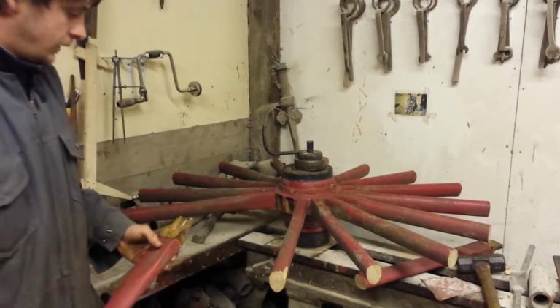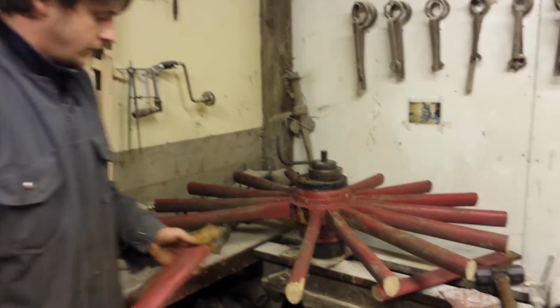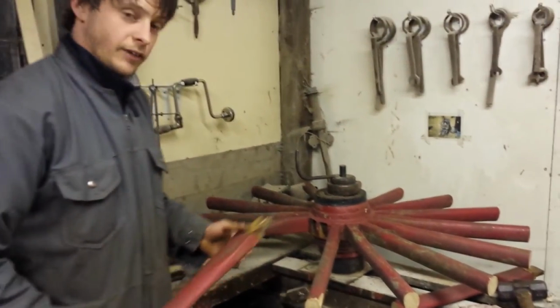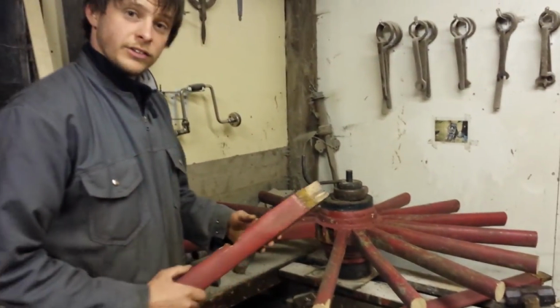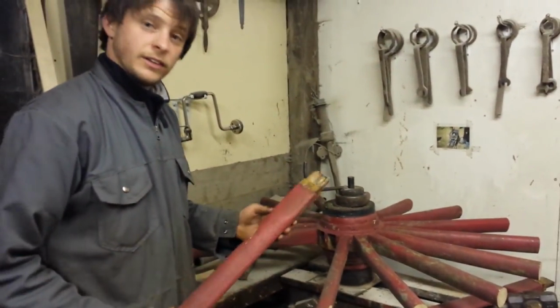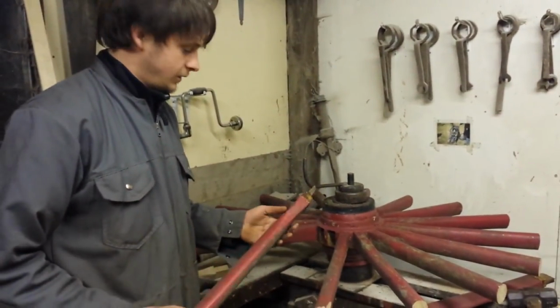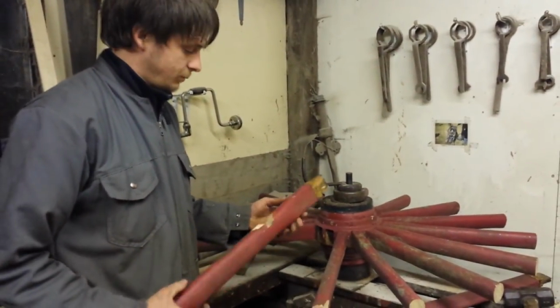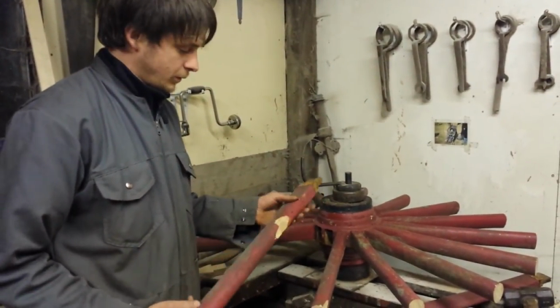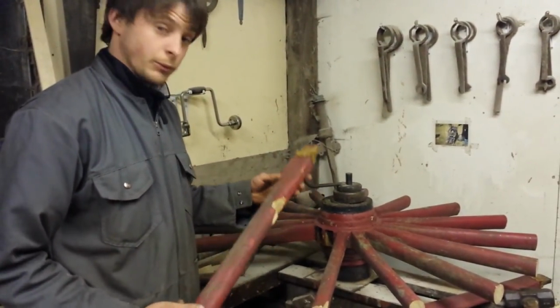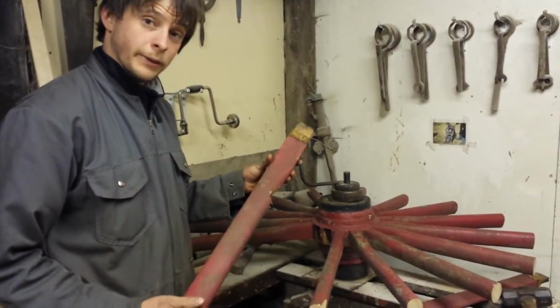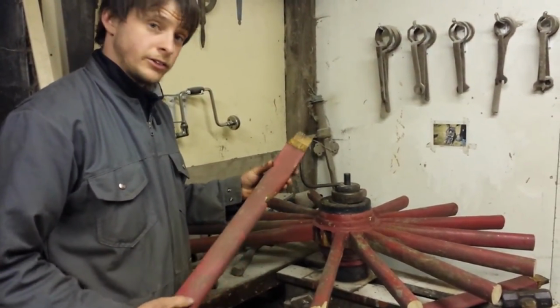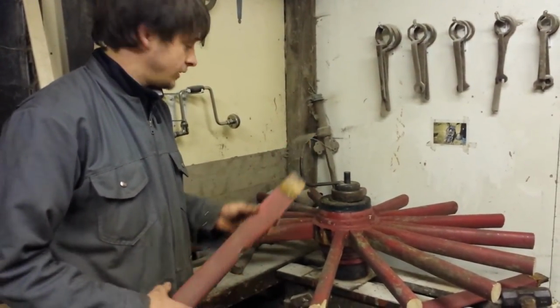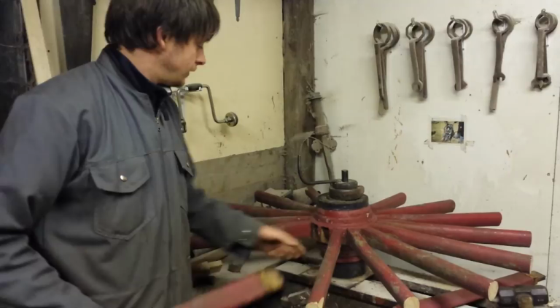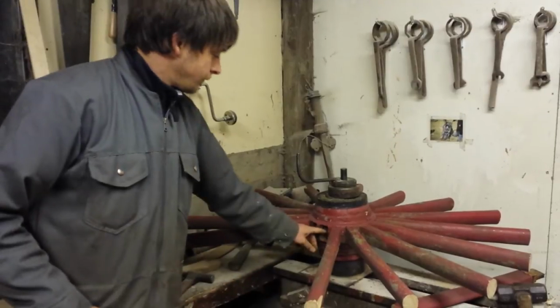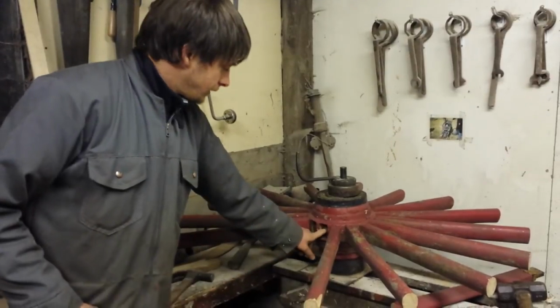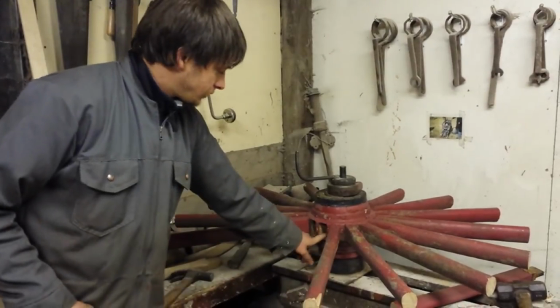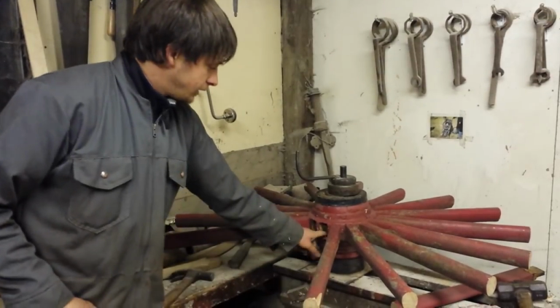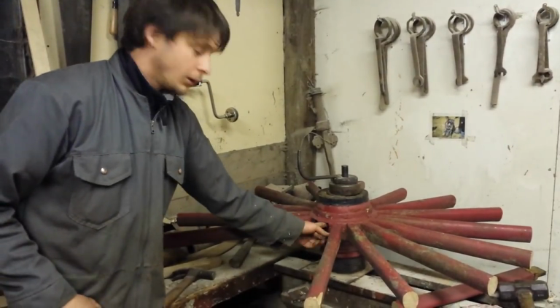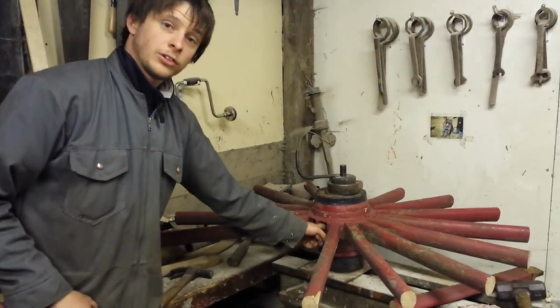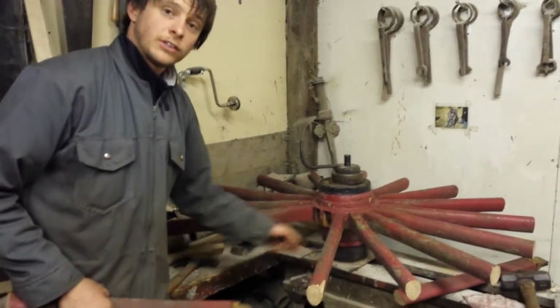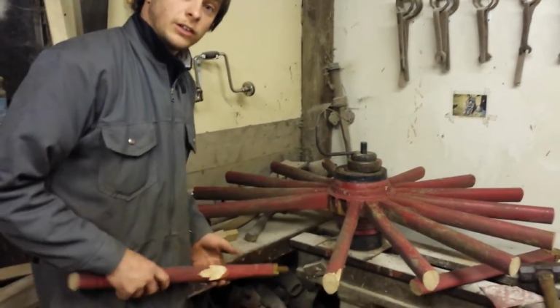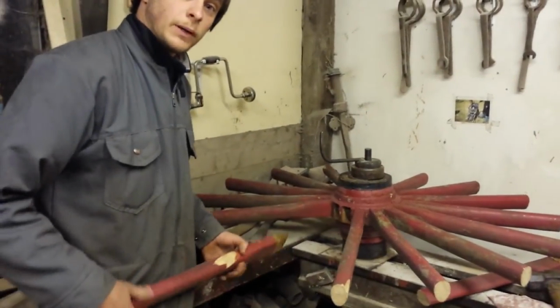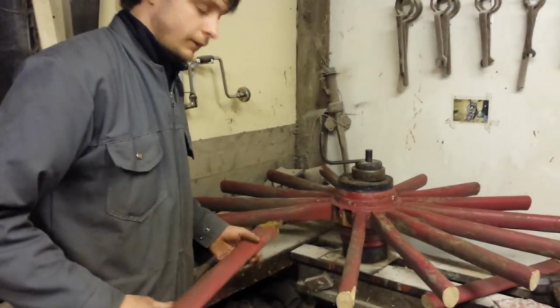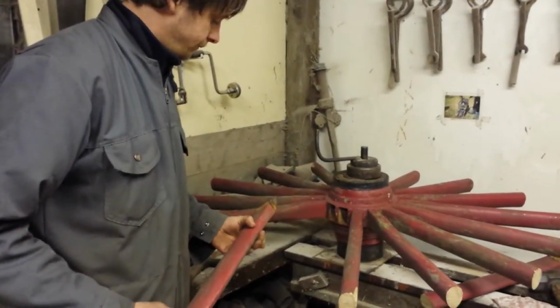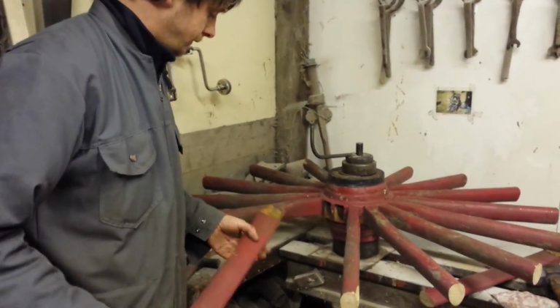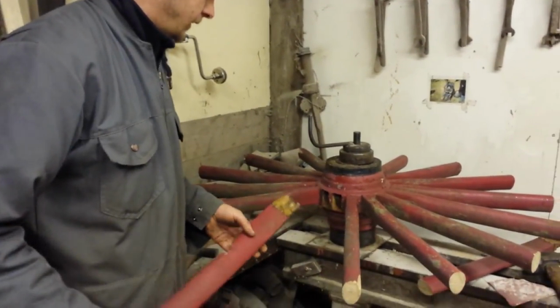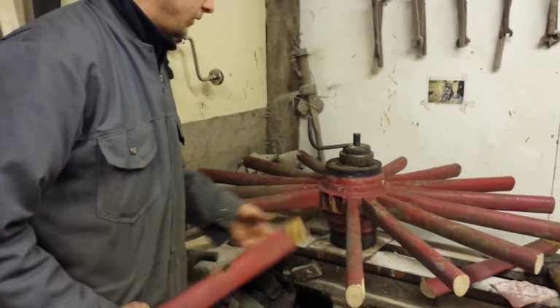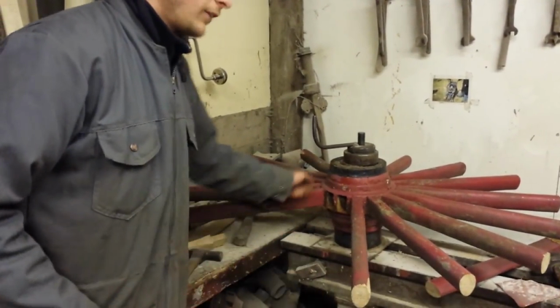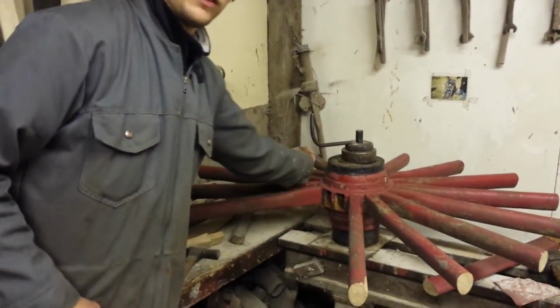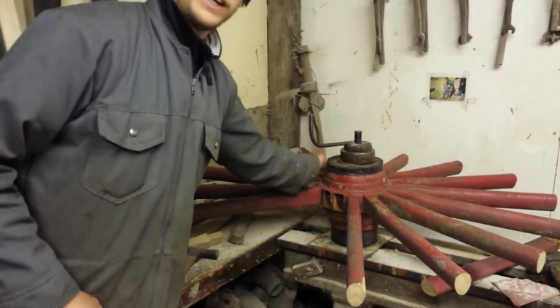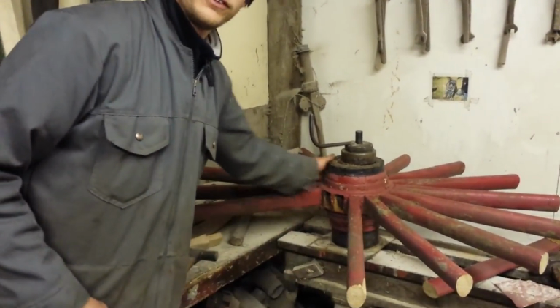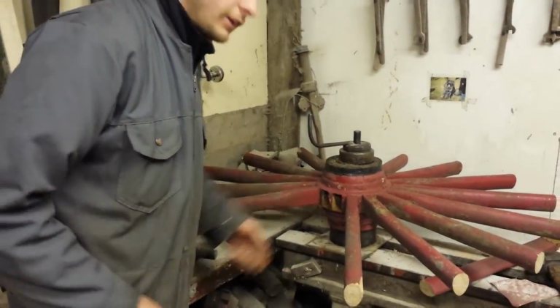There you have it. The spoke removed in one piece. Nice clean mortise ready to take a new spoke, saving the old knave for another day.